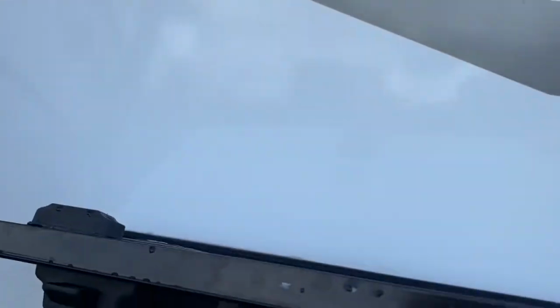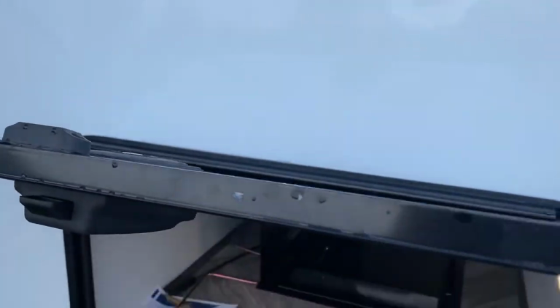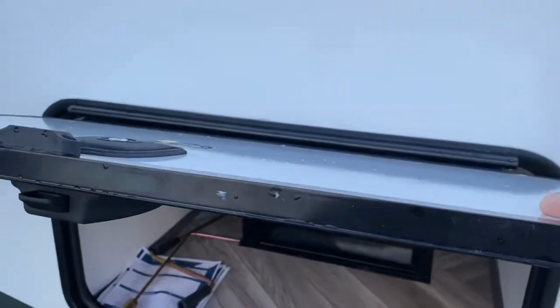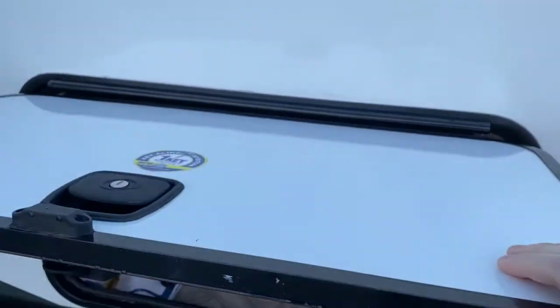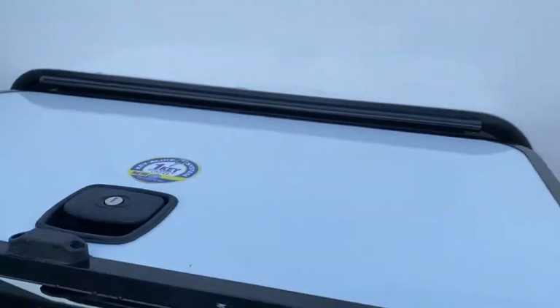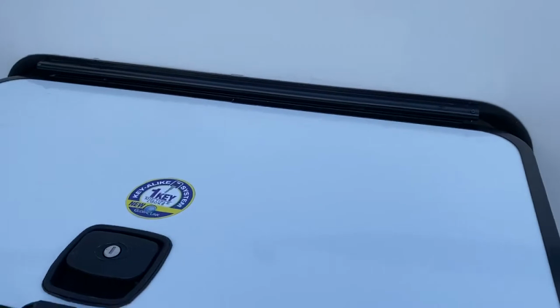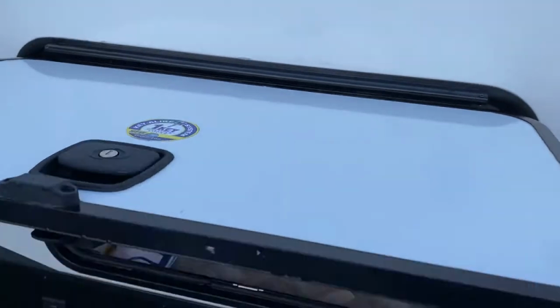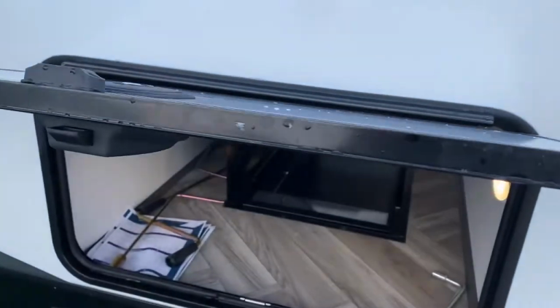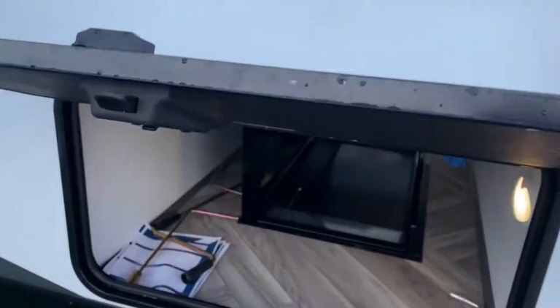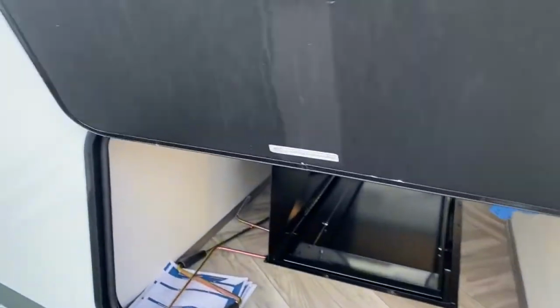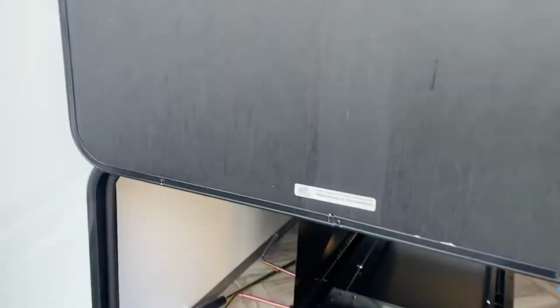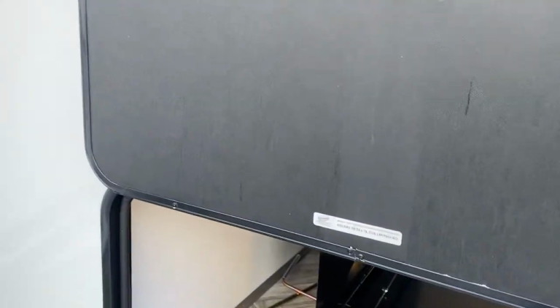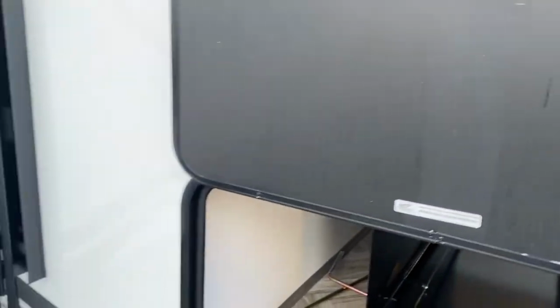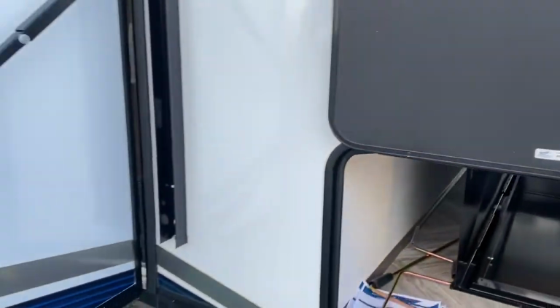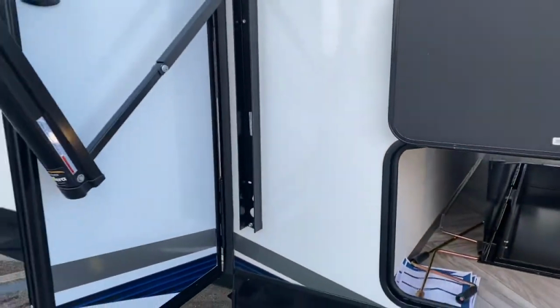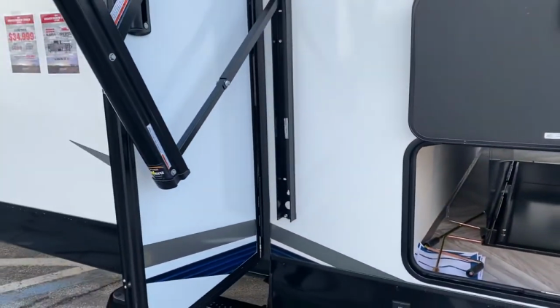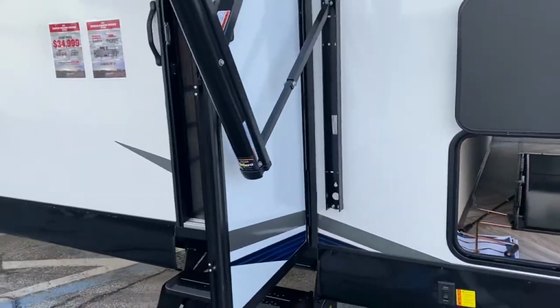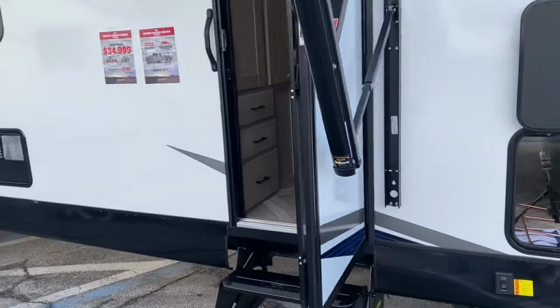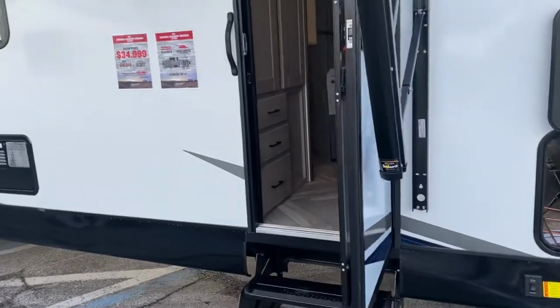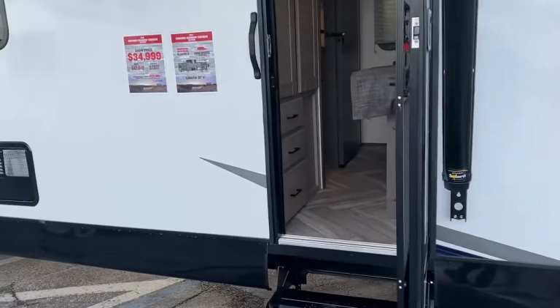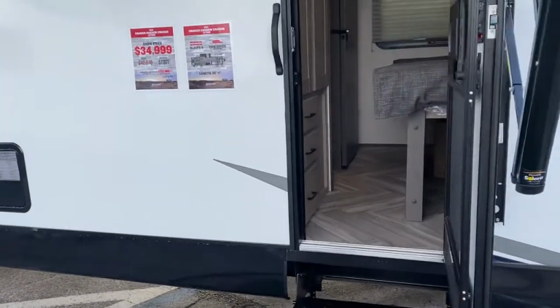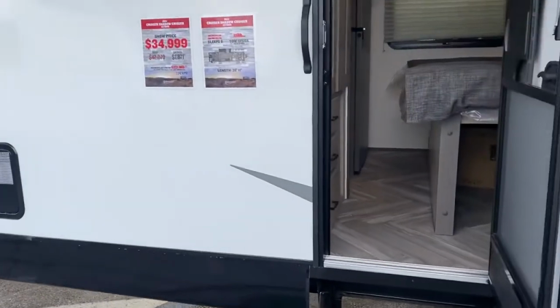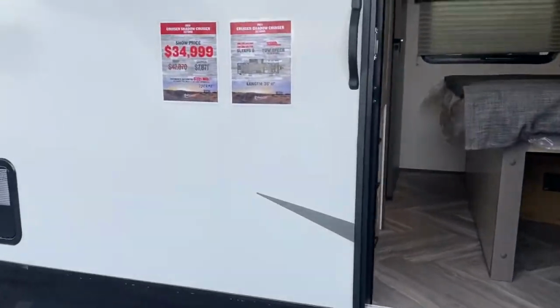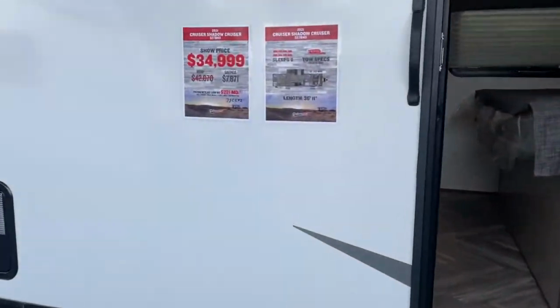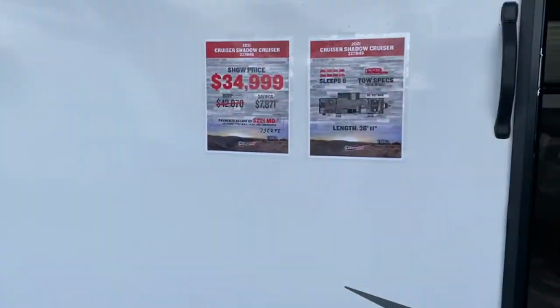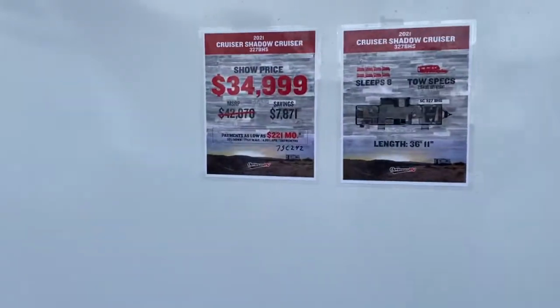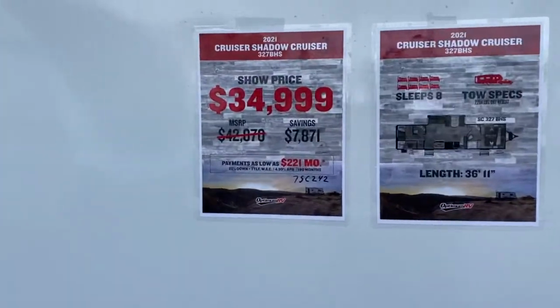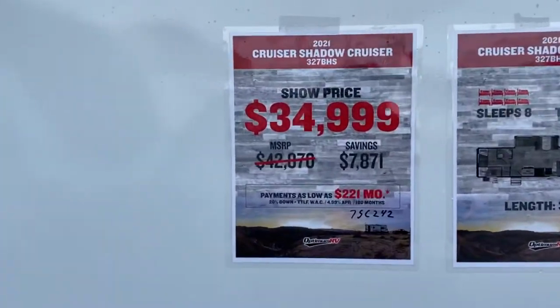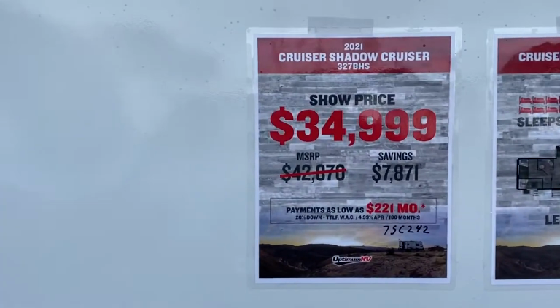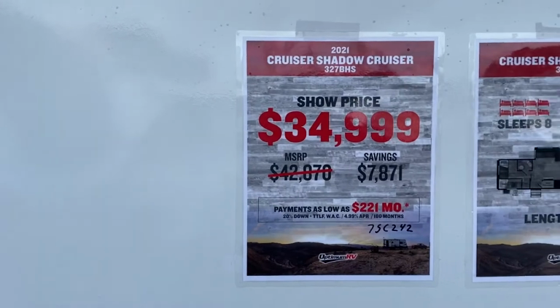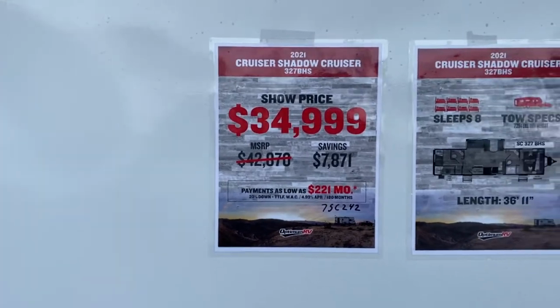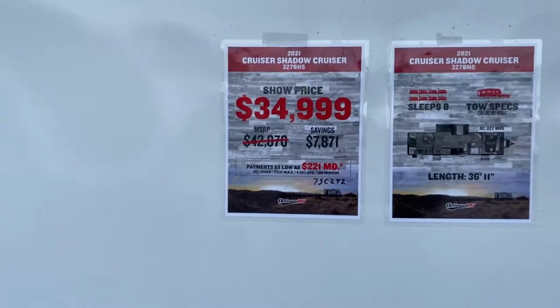The doors are a little thin and lightweight — I'd like to see them a bit heavier, but pretty good at this price point. They have a show price listed at $34,999.